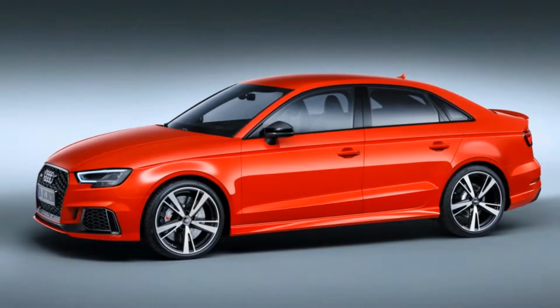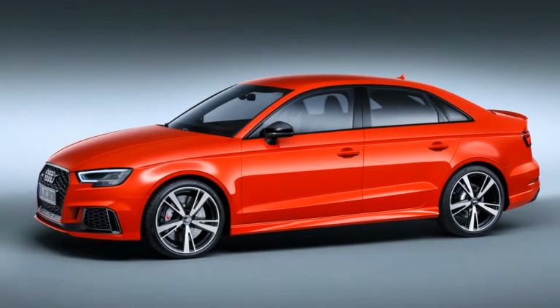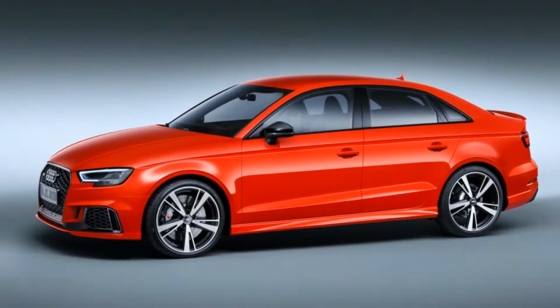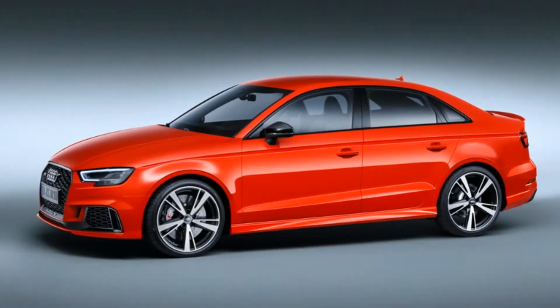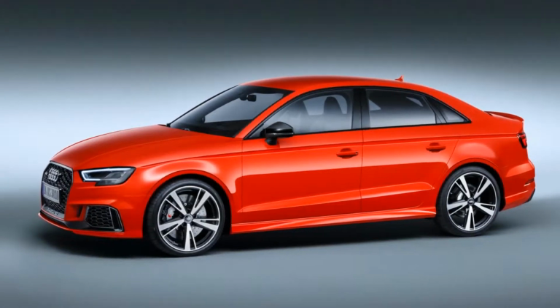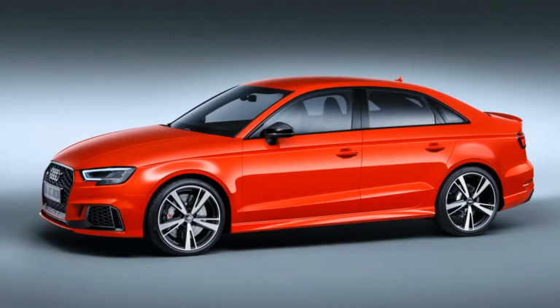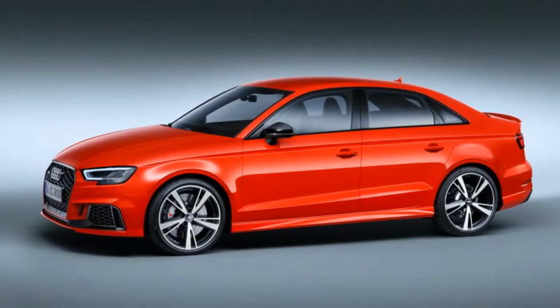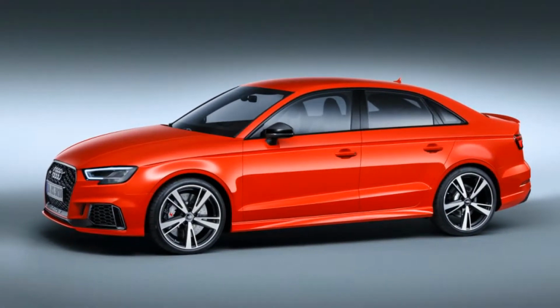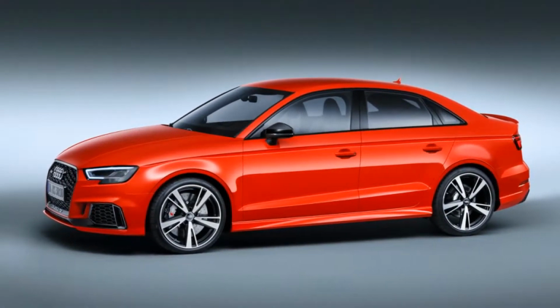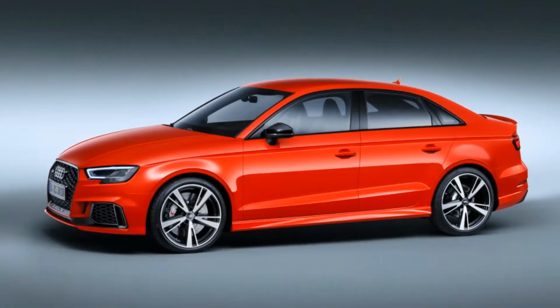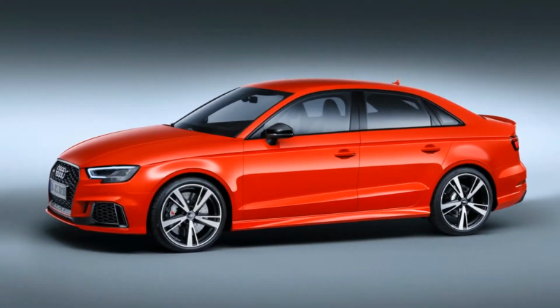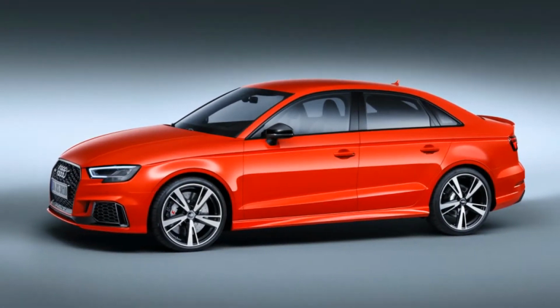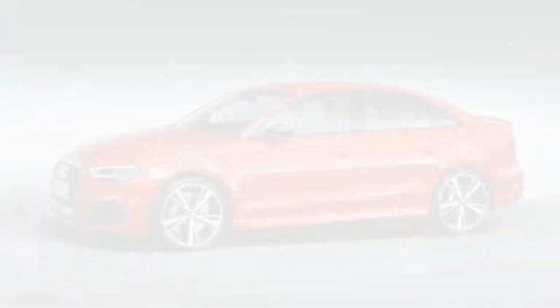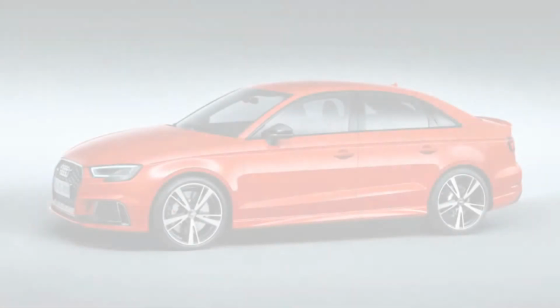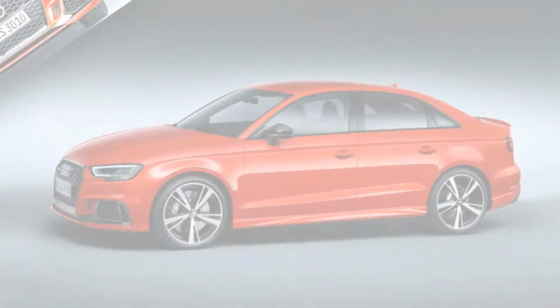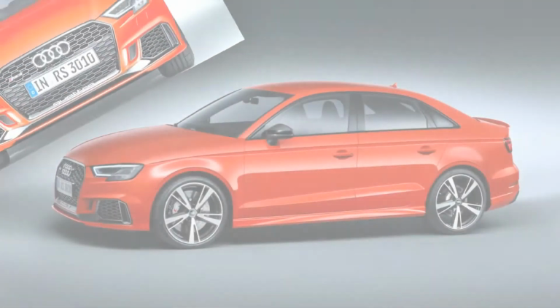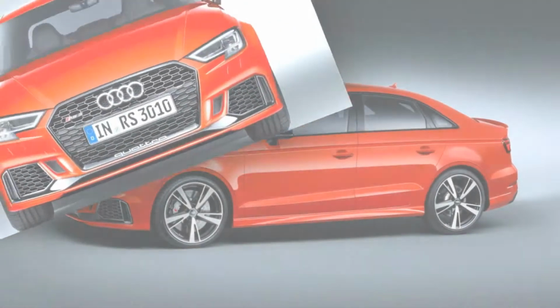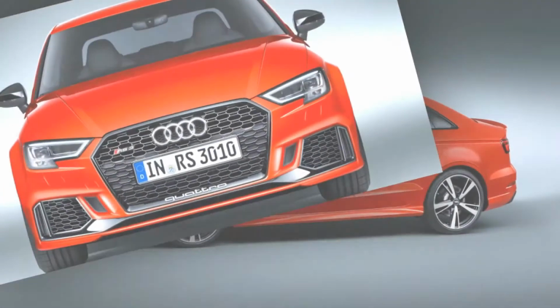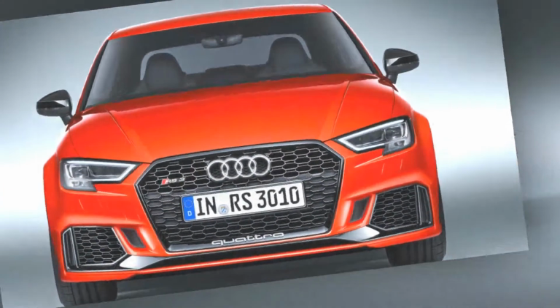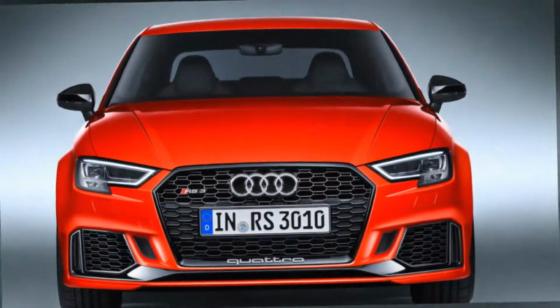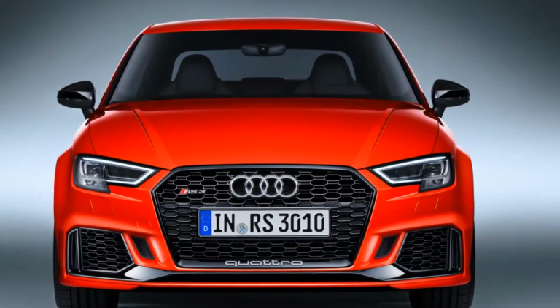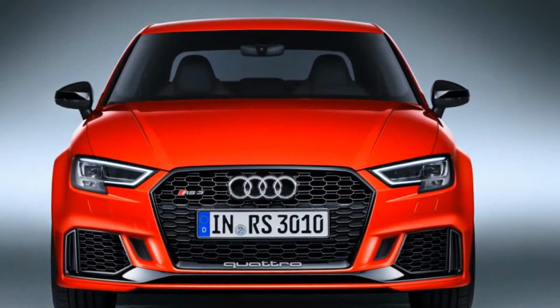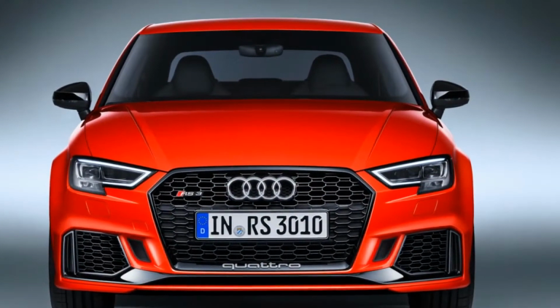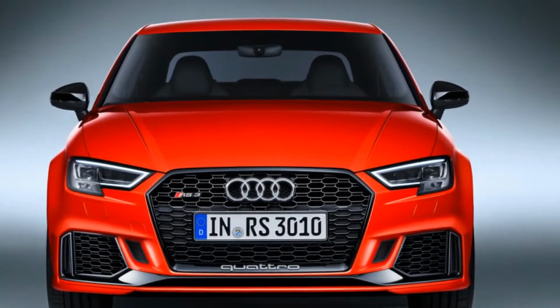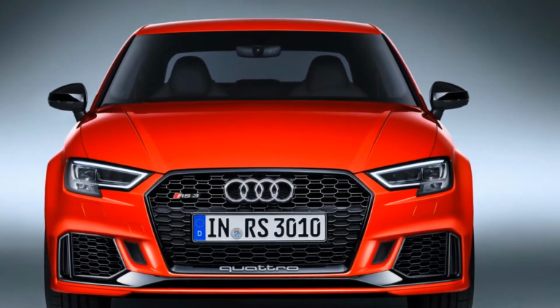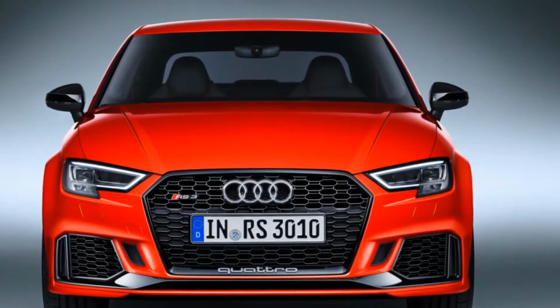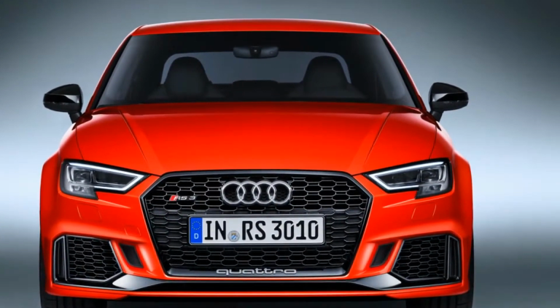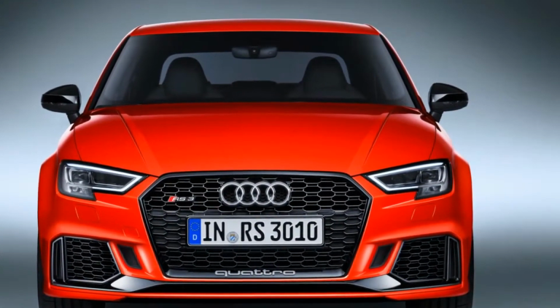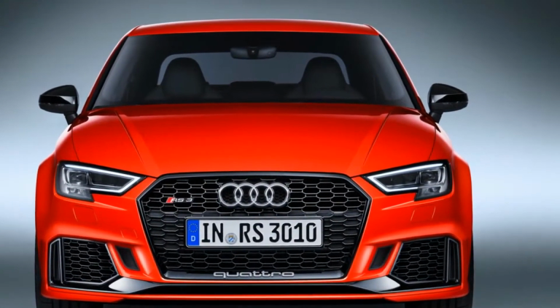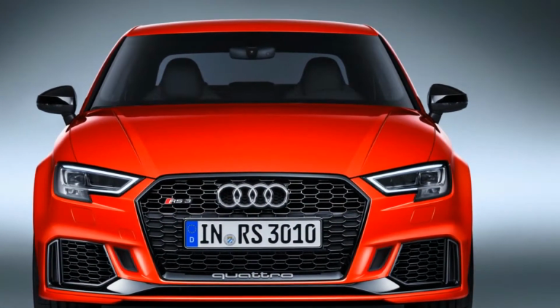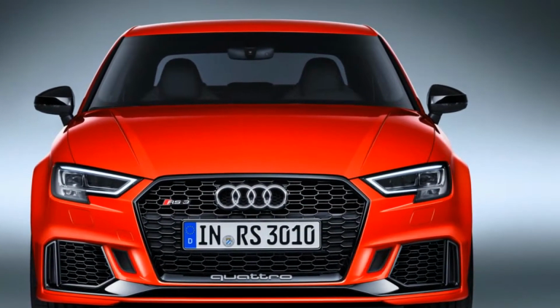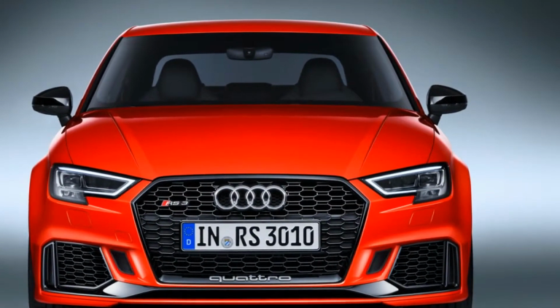The word Quattro along the bottom of the grille surround is lifted from the RS7, and is expected to be added to the portfolio of signature RS styling cues.